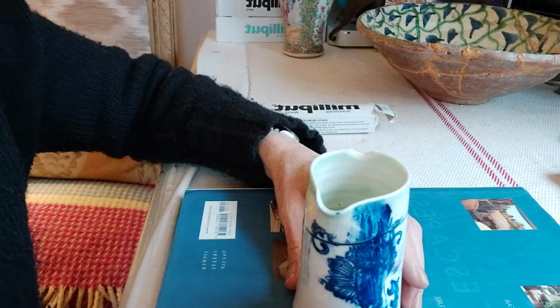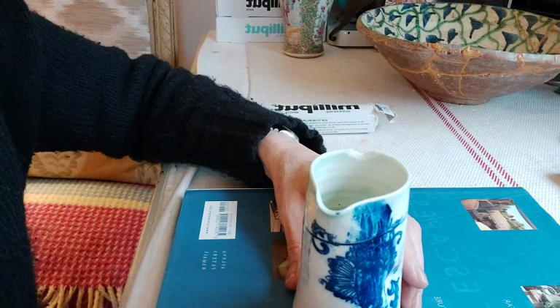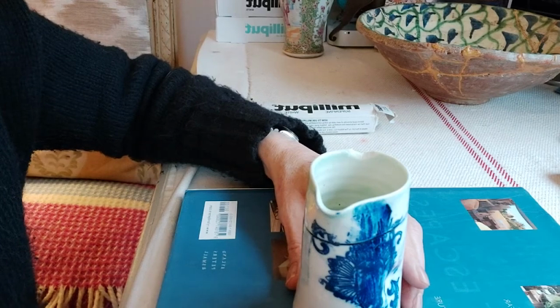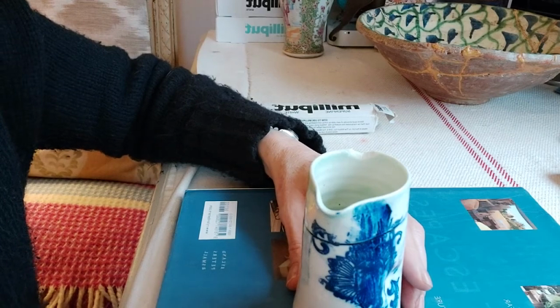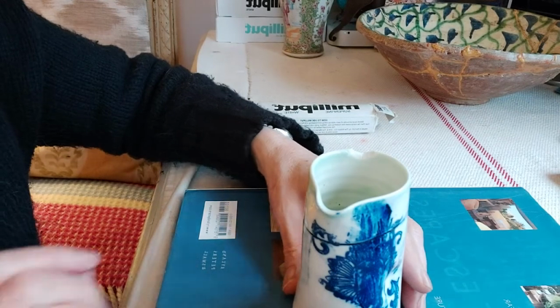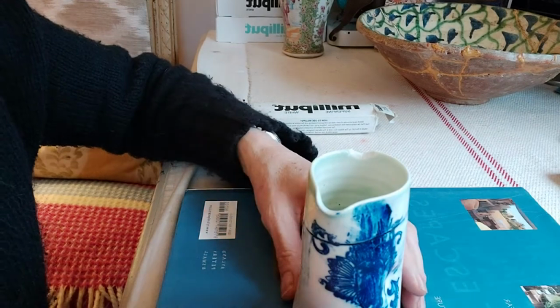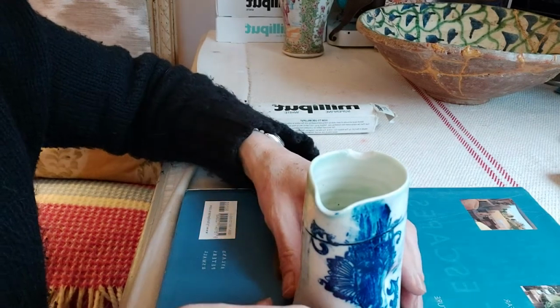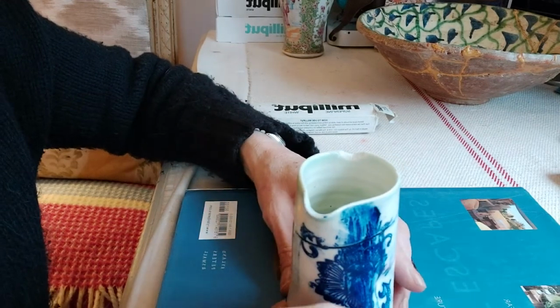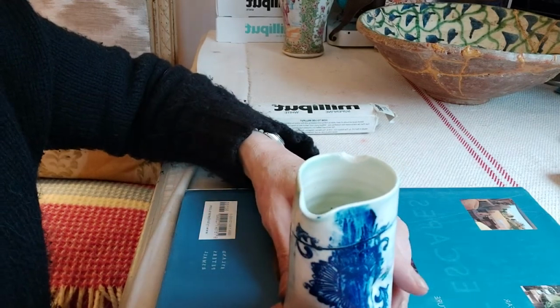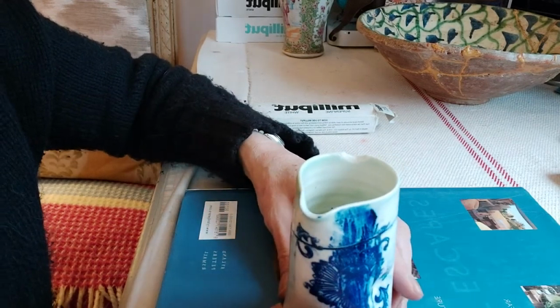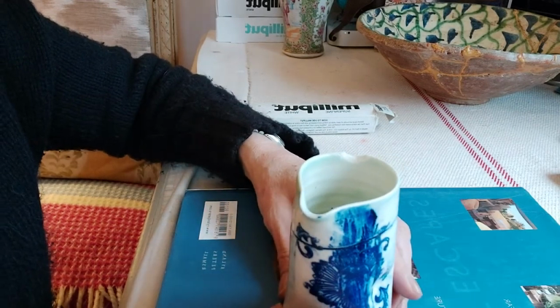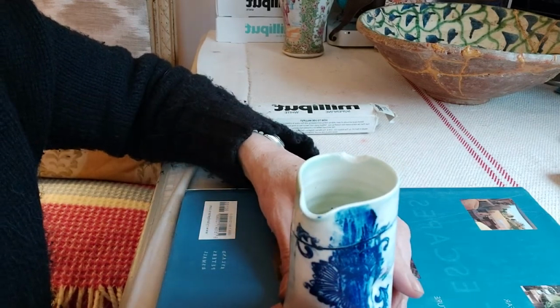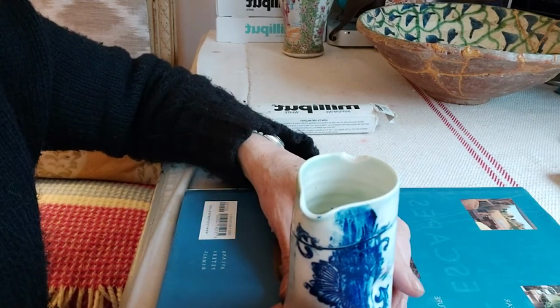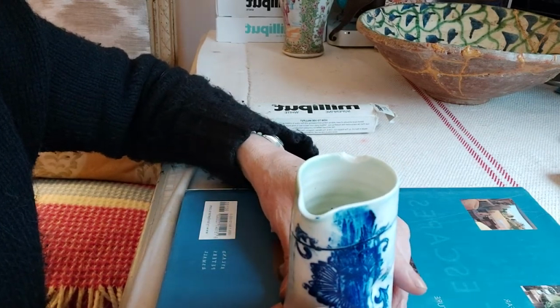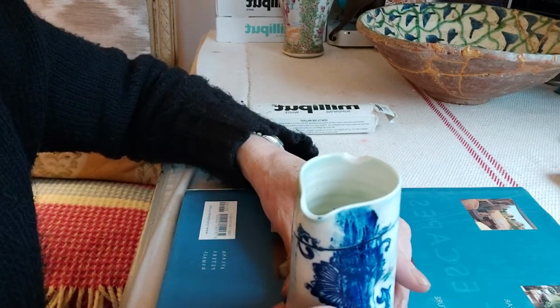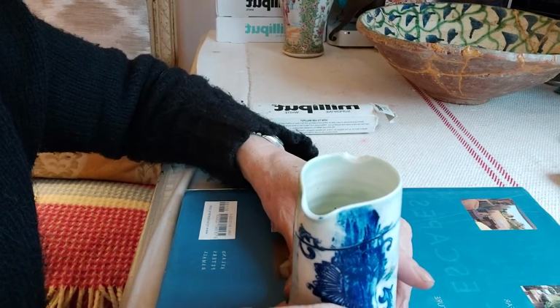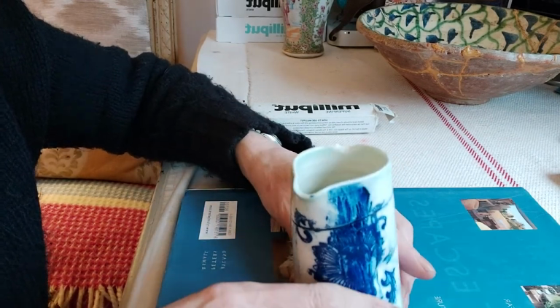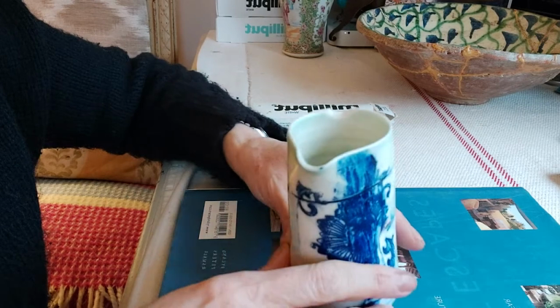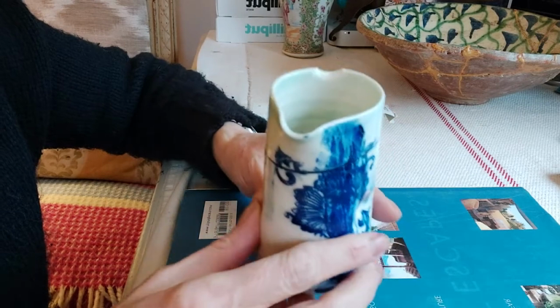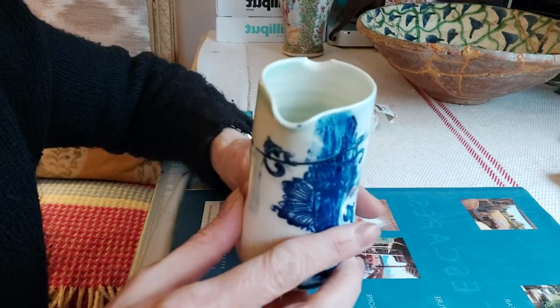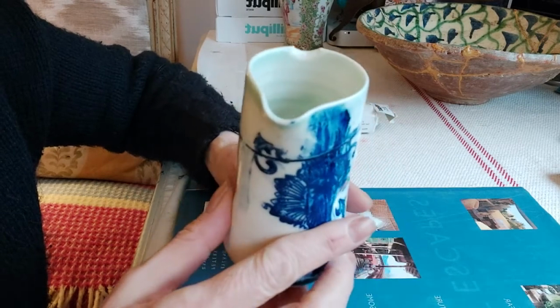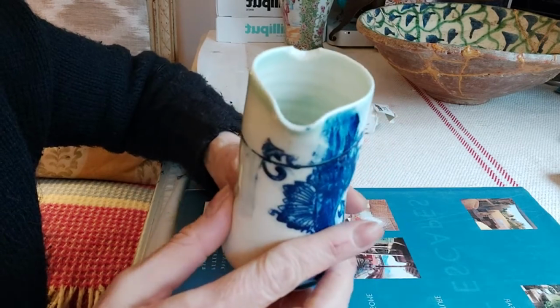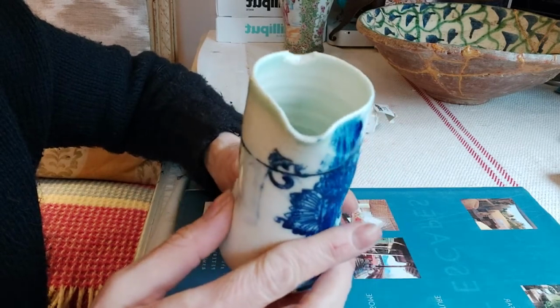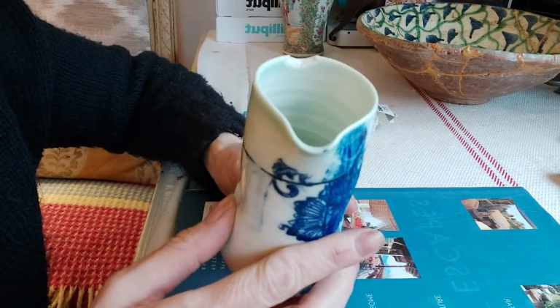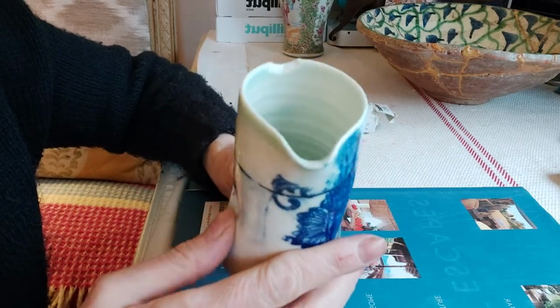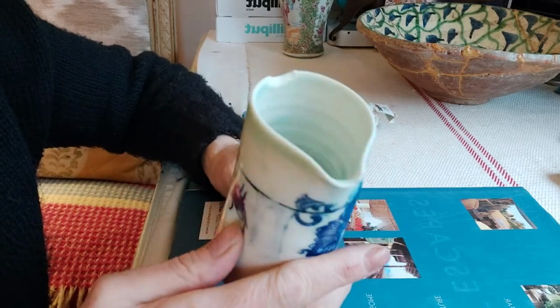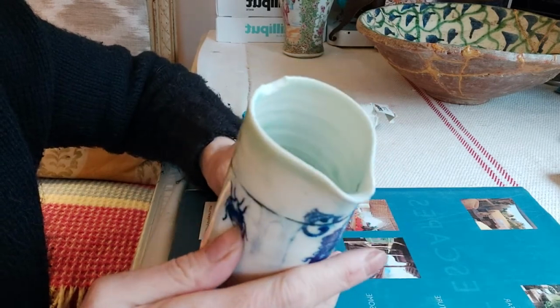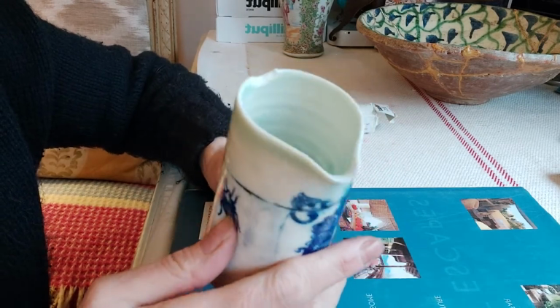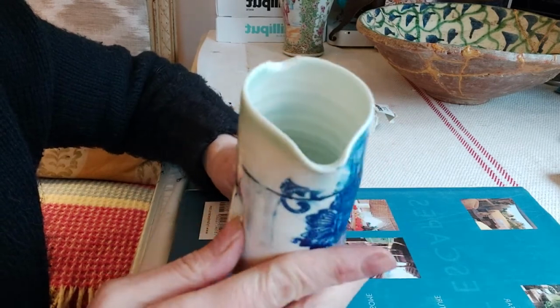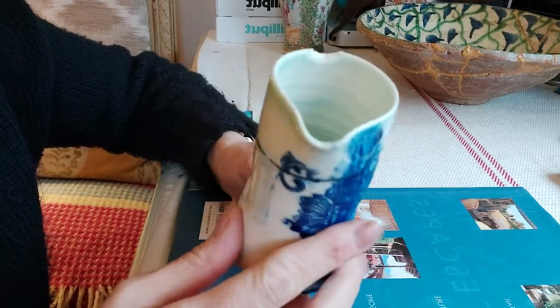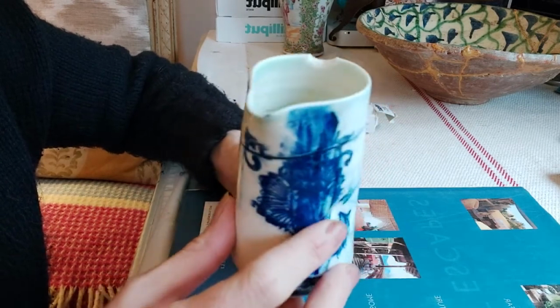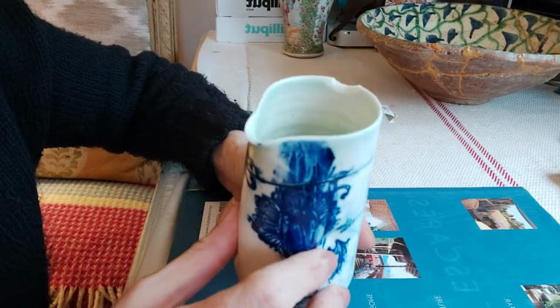Hi and welcome to the China Repair Studio. Today I thought I would fix this chipped broken jug.